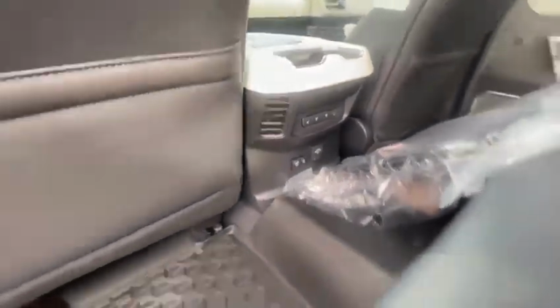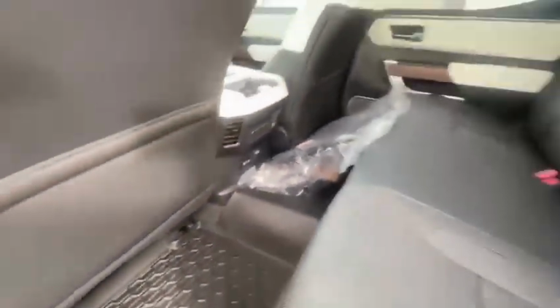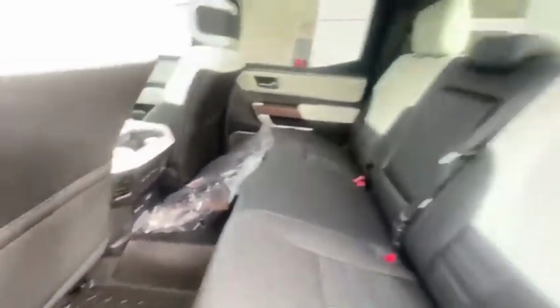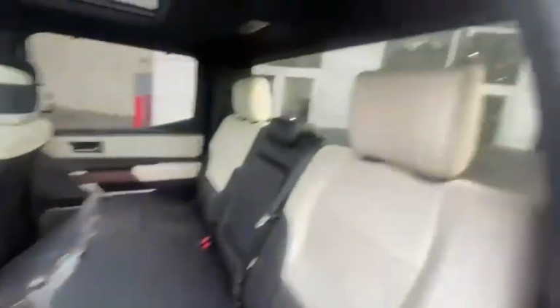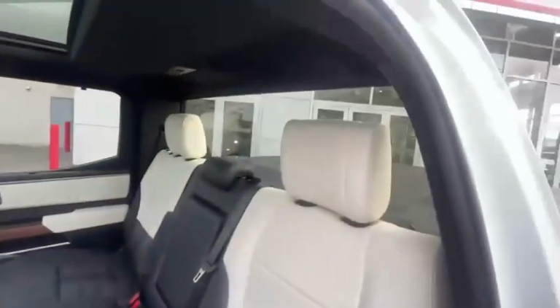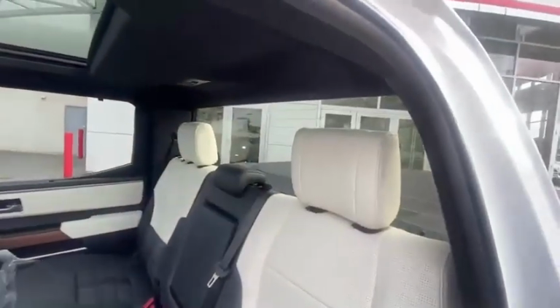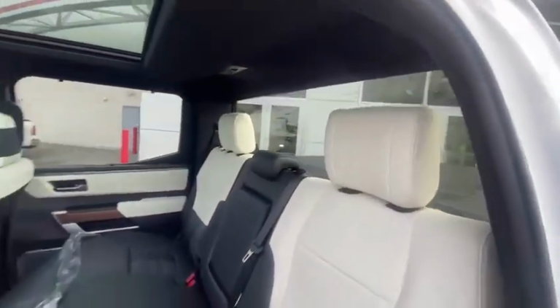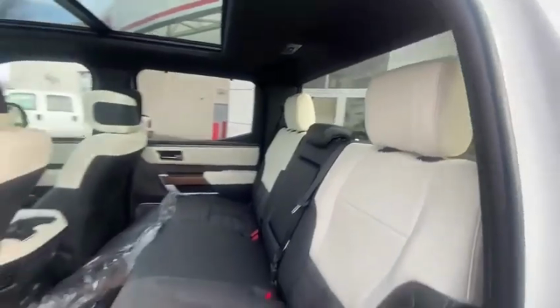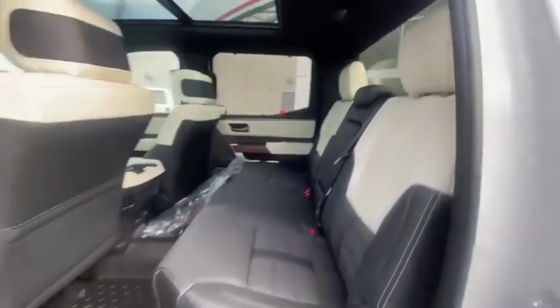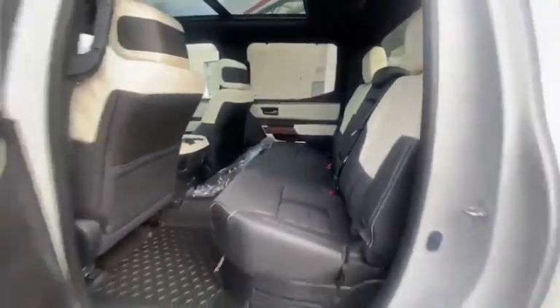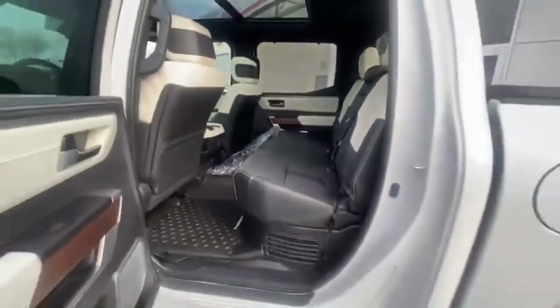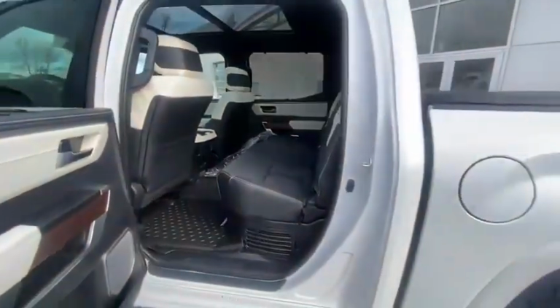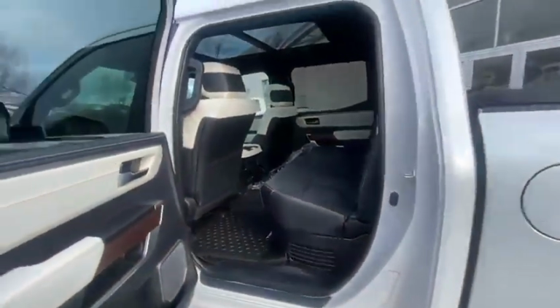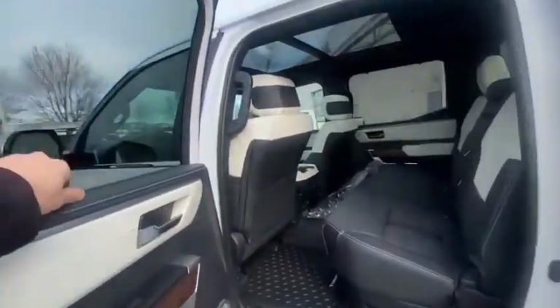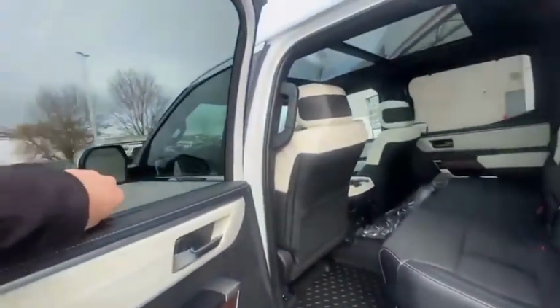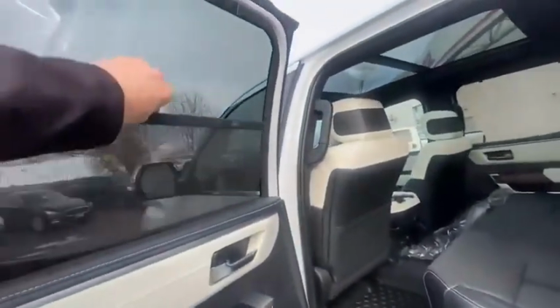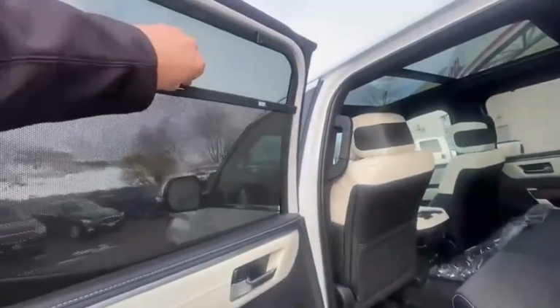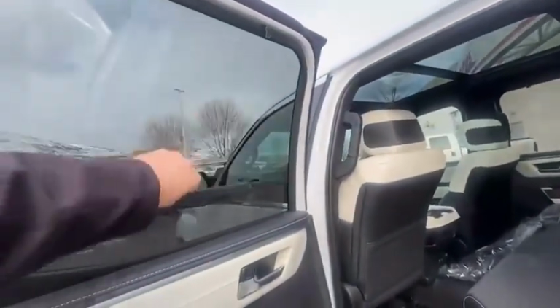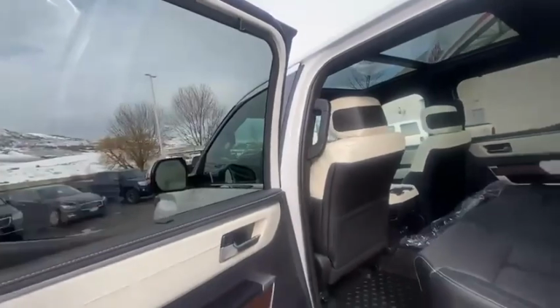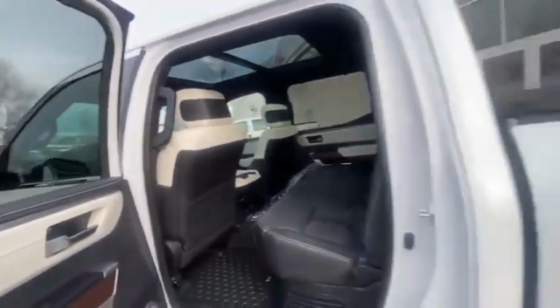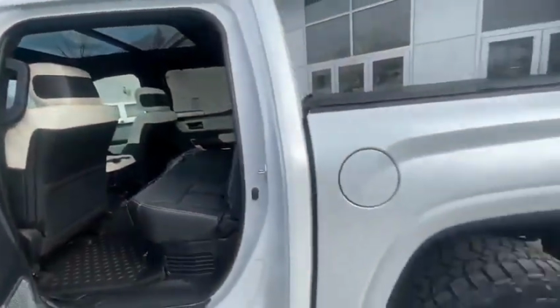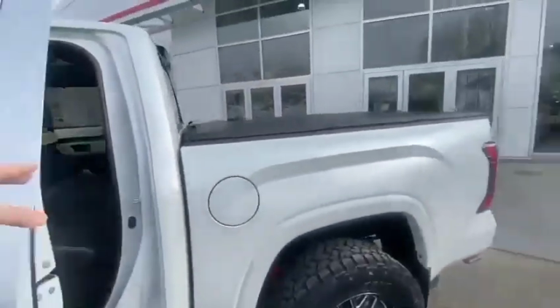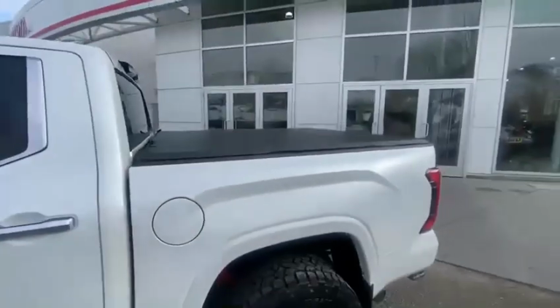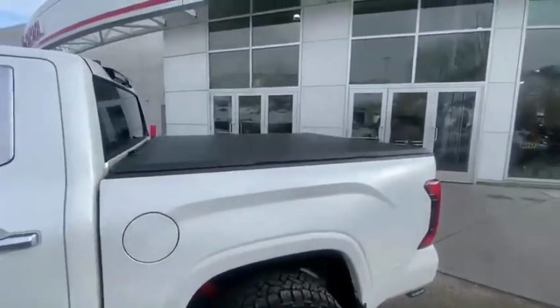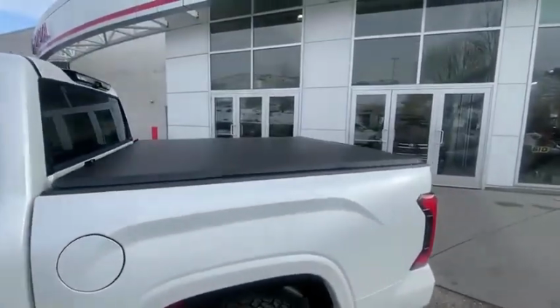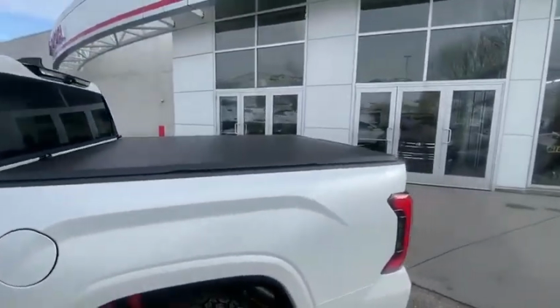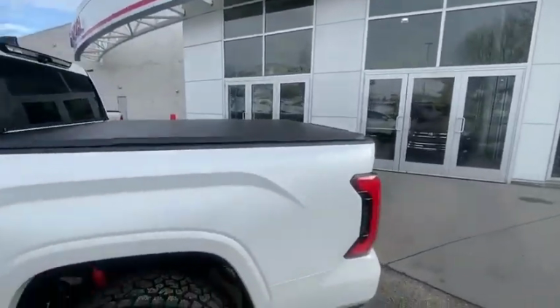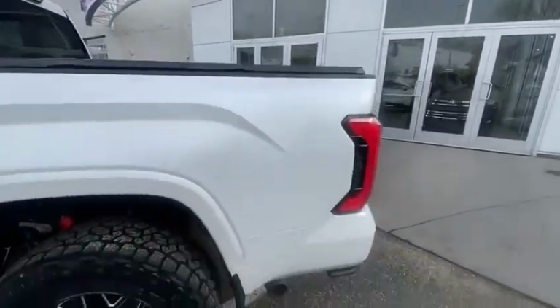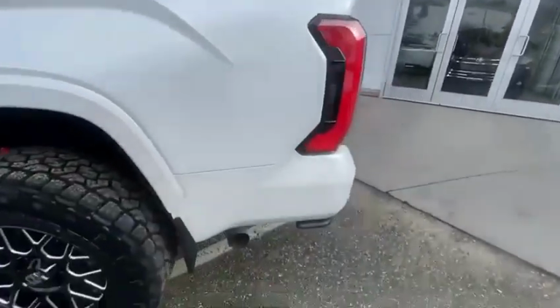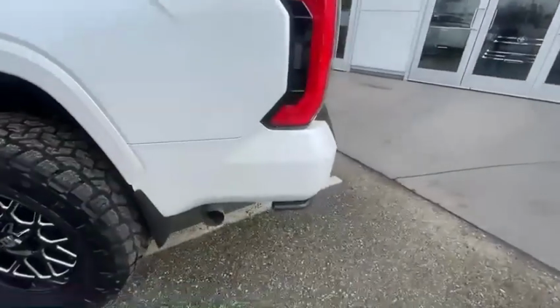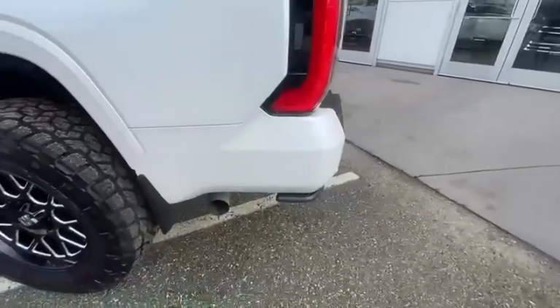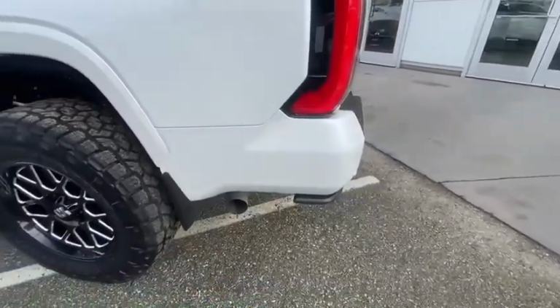The rear seats are heated and ventilated. There's a power outlet back there. The back window does roll down — signature Tundra stuff. The back windows have sun shades on them. We did put a soft folding tonneau cover on this one as well as a box step.